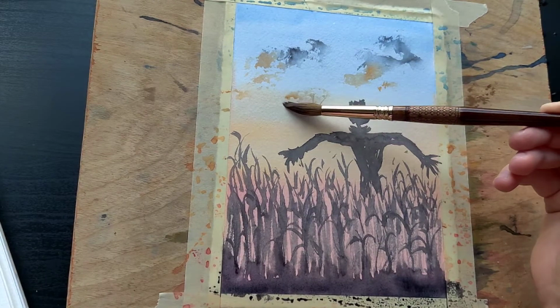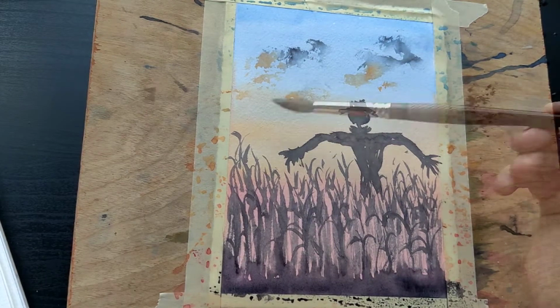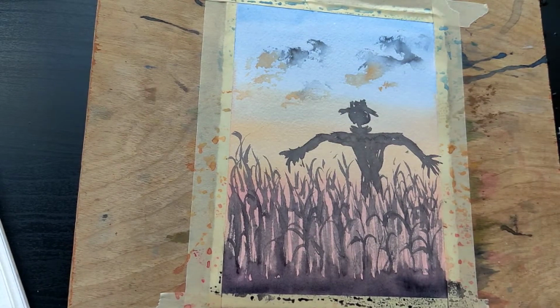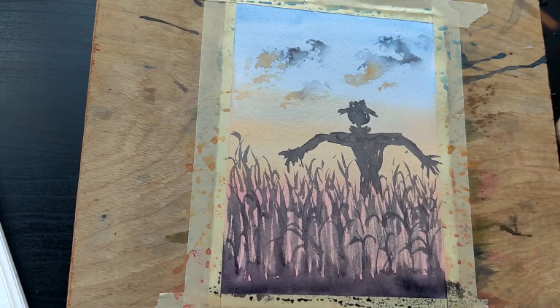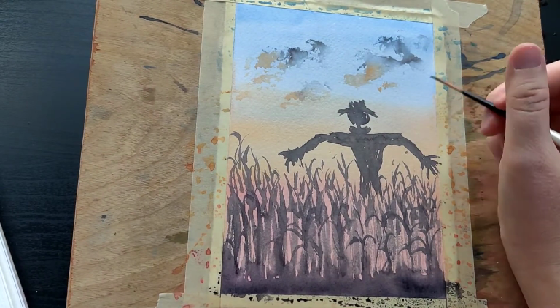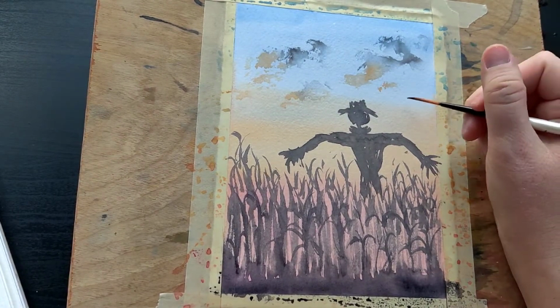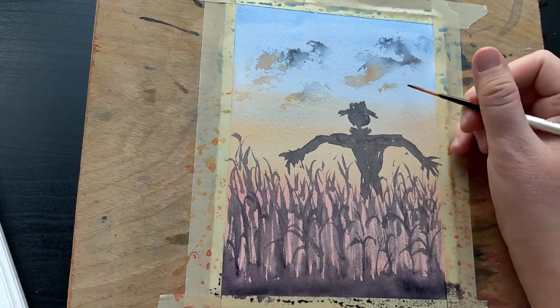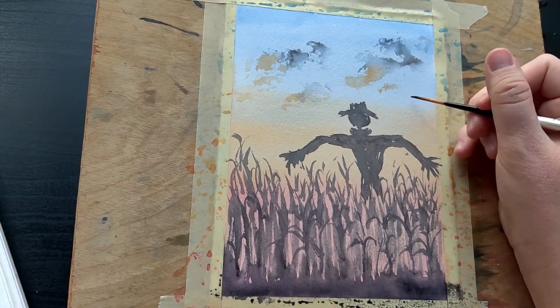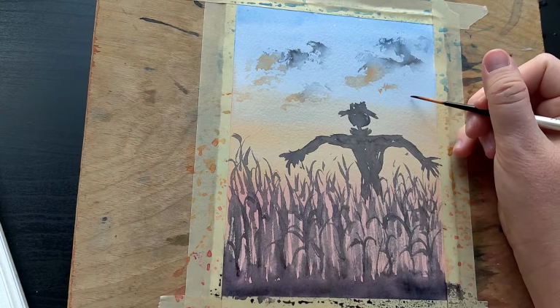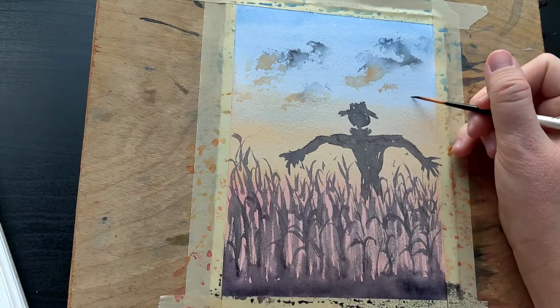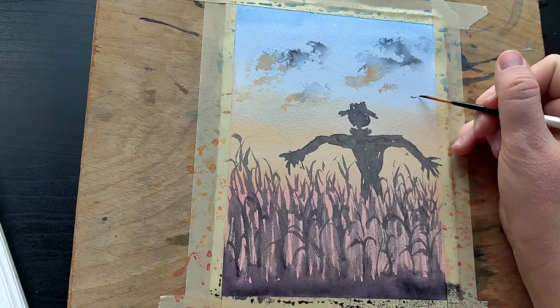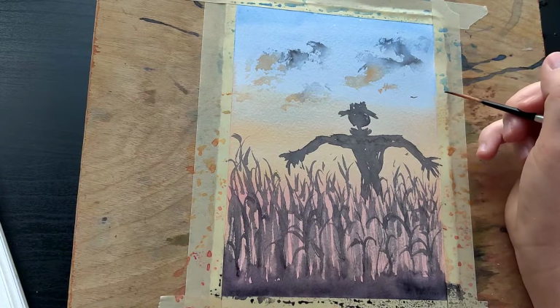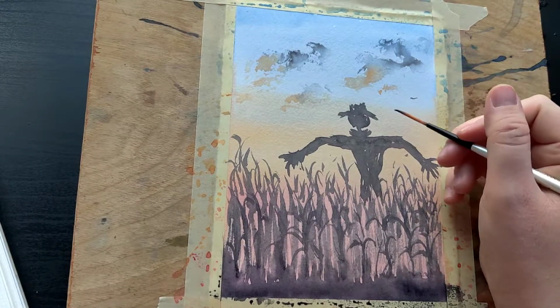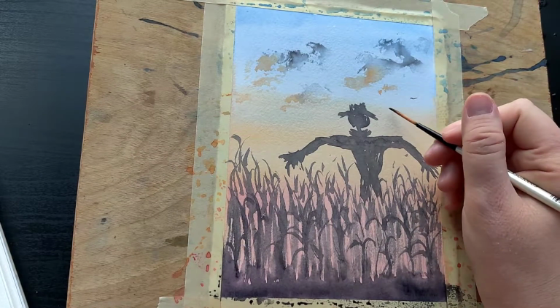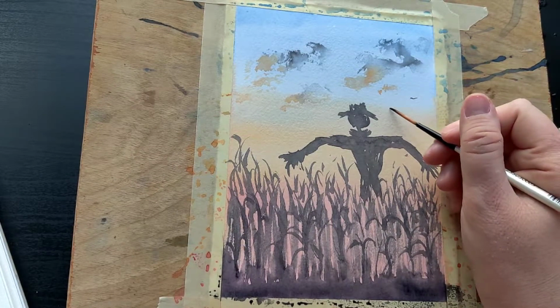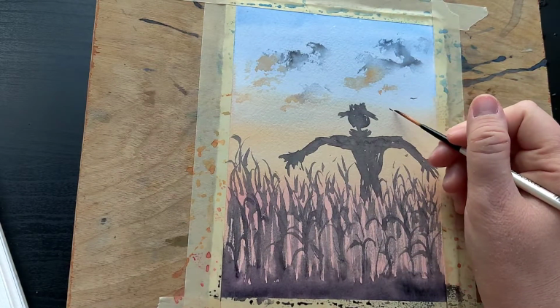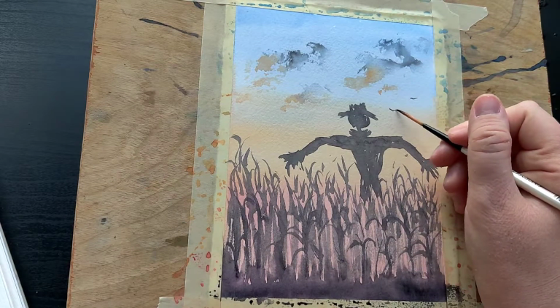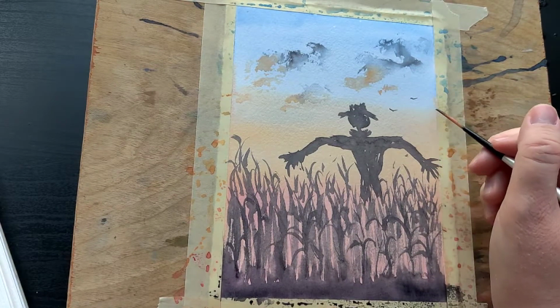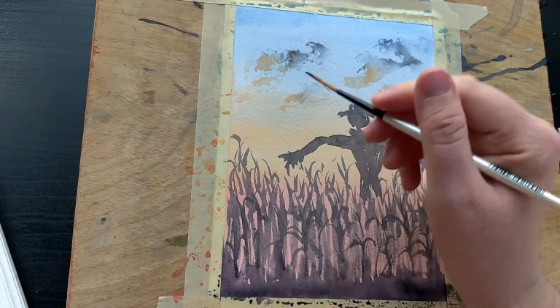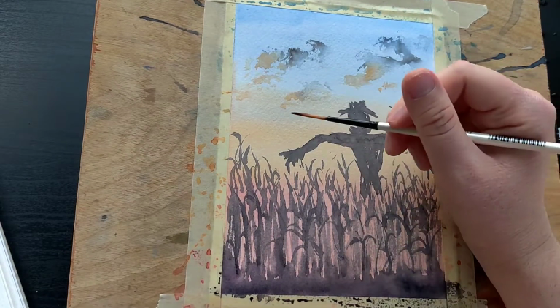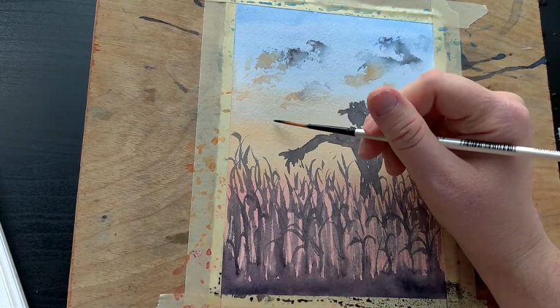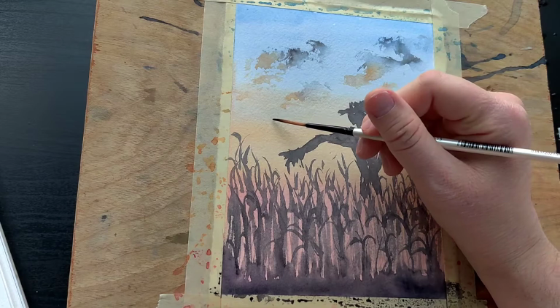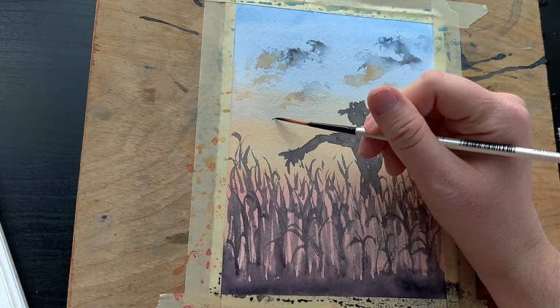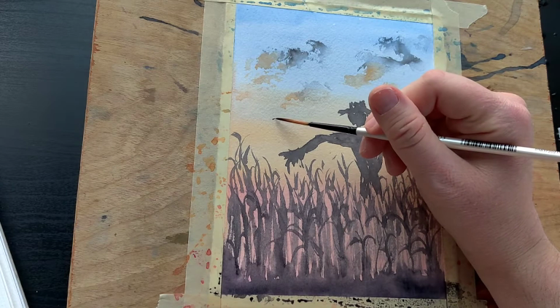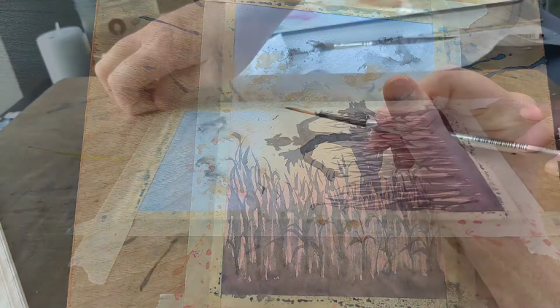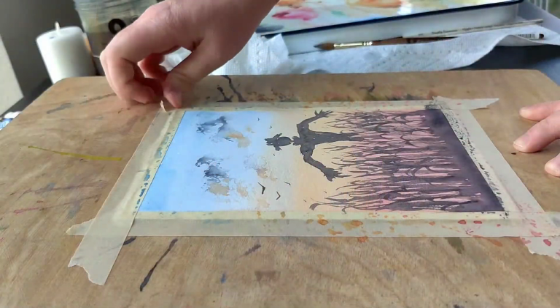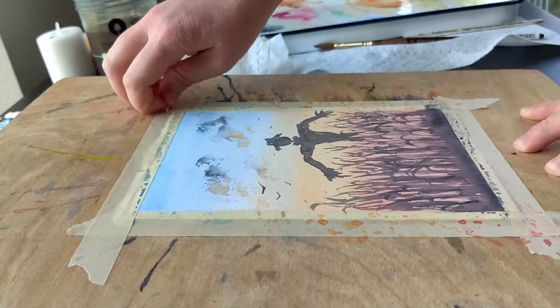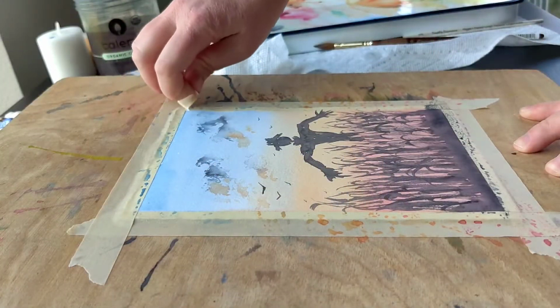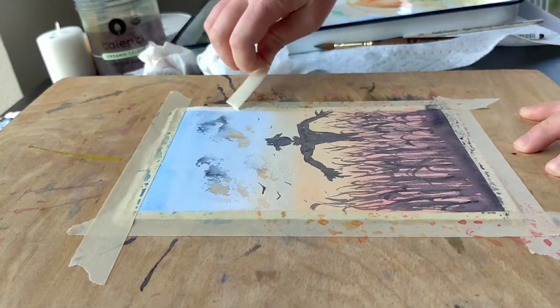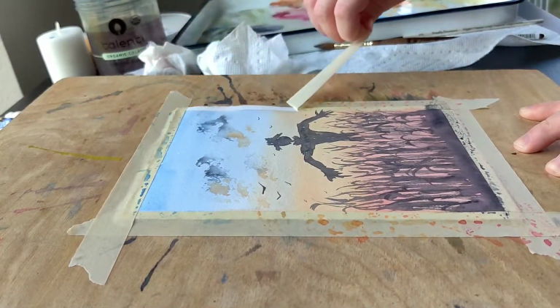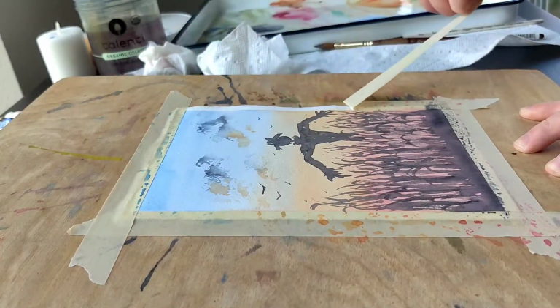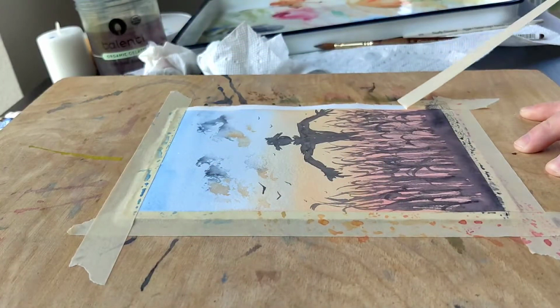I used a liner brush to add in some little crows in the distance. Remember to peel the tape carefully so you don't rip the edges.